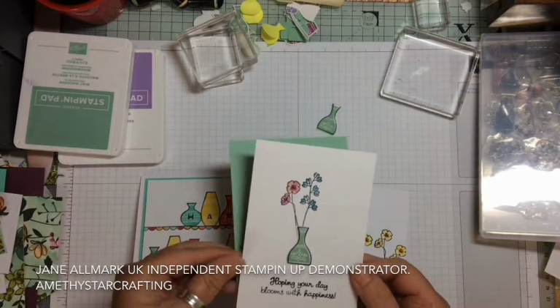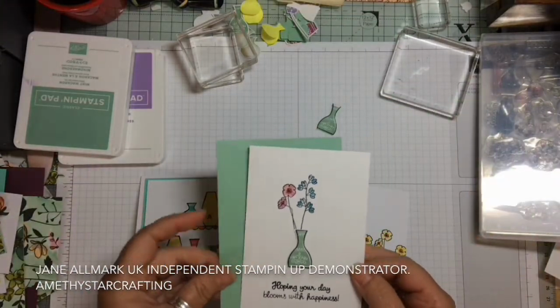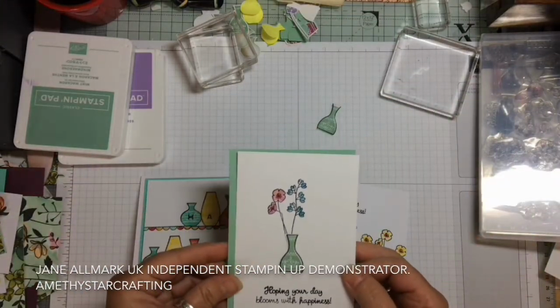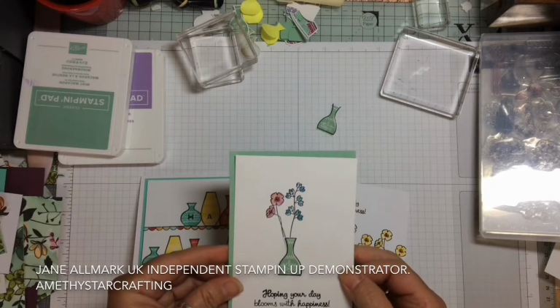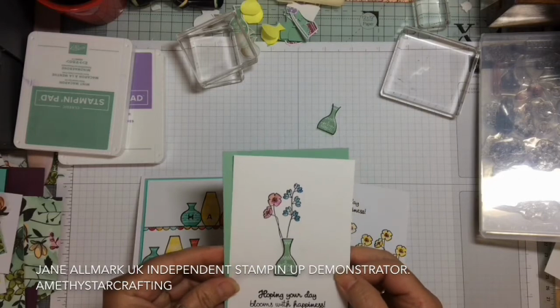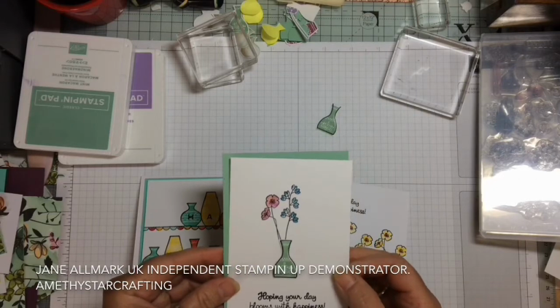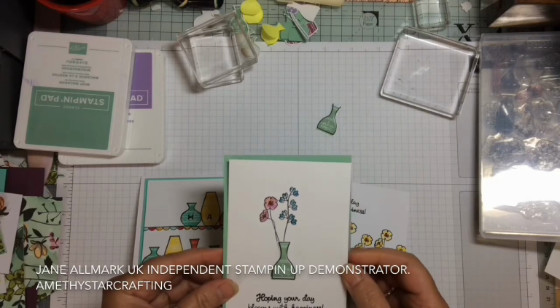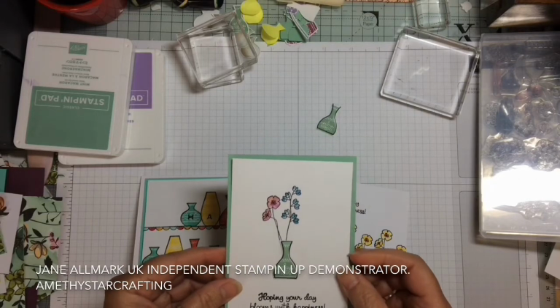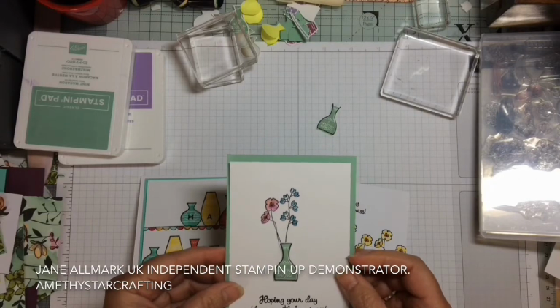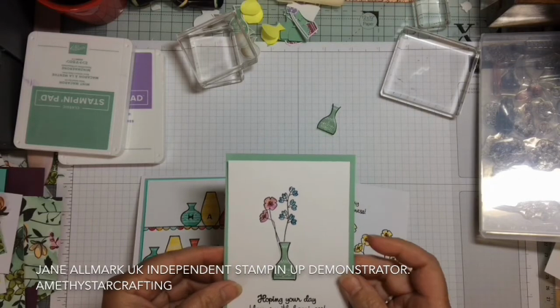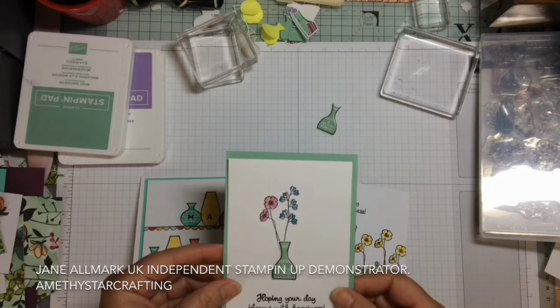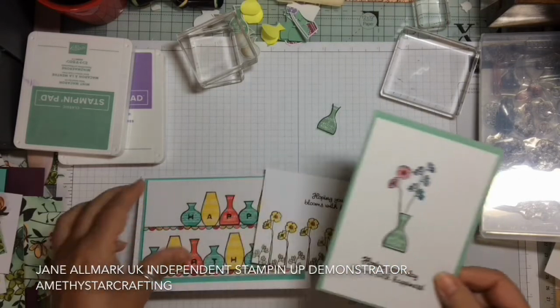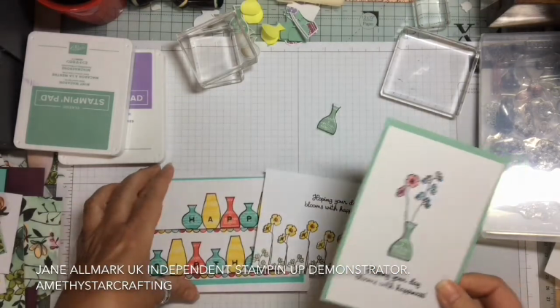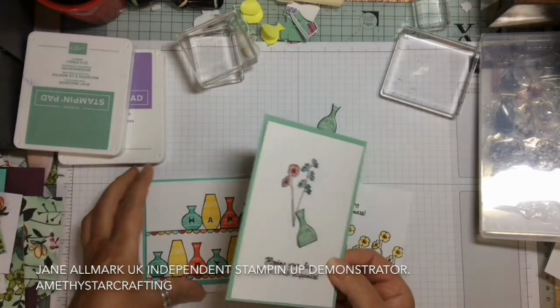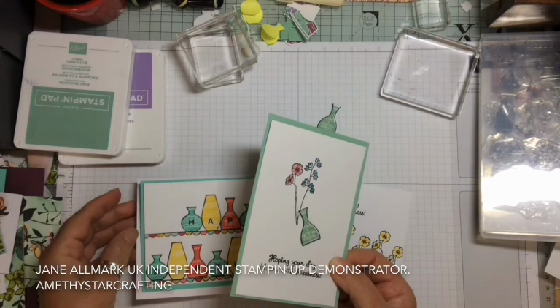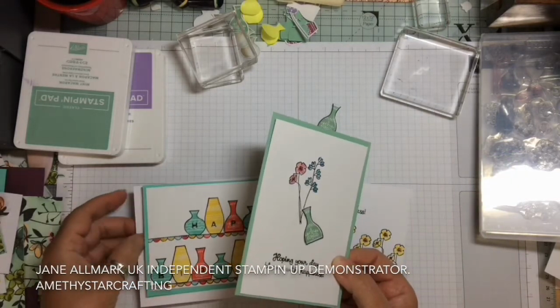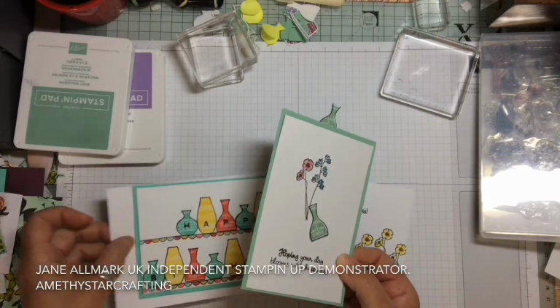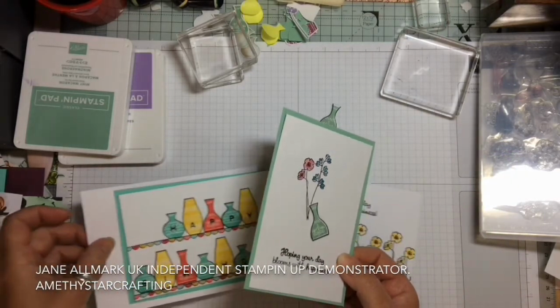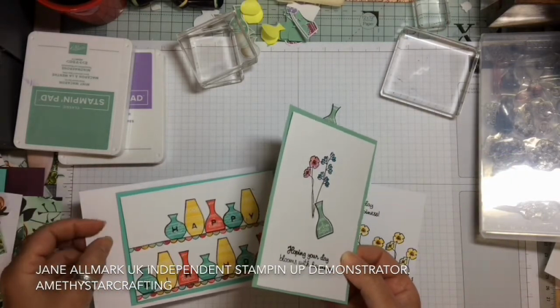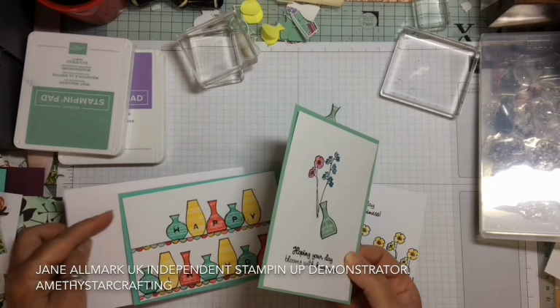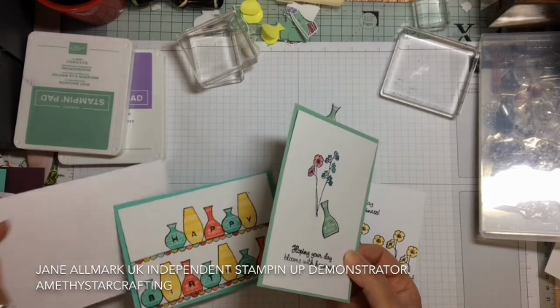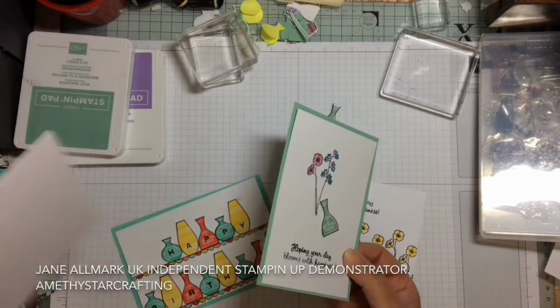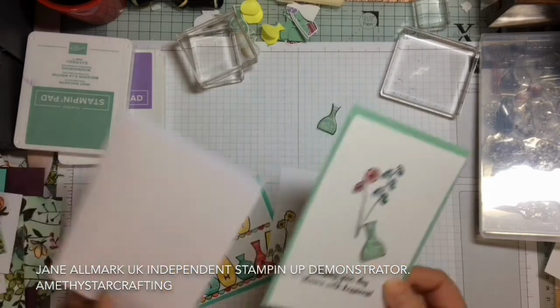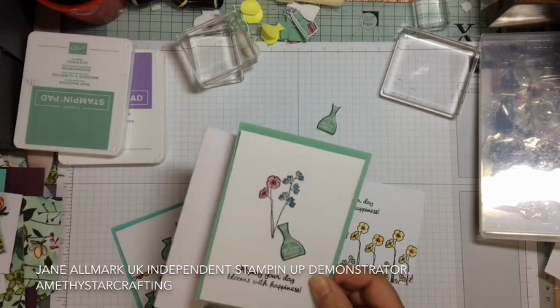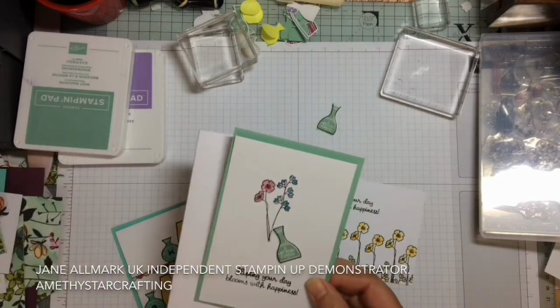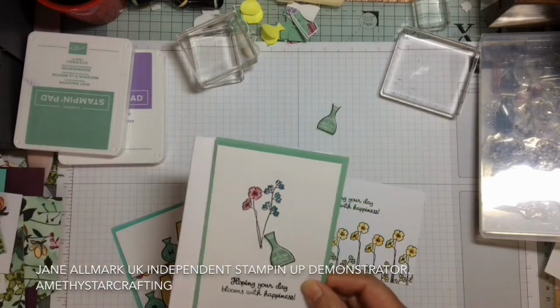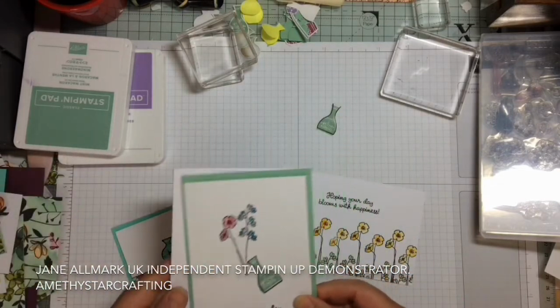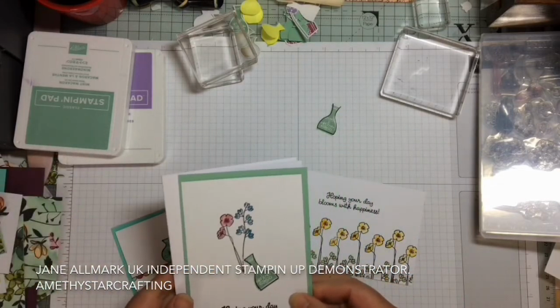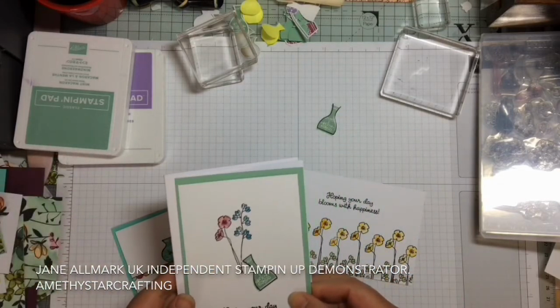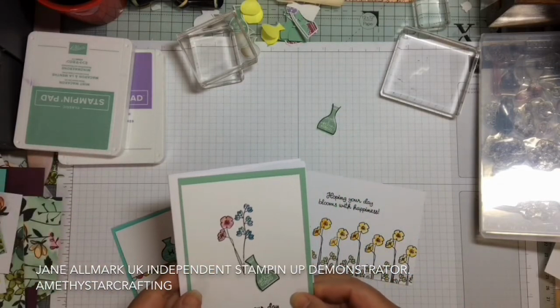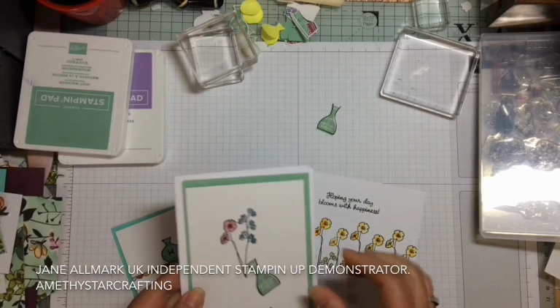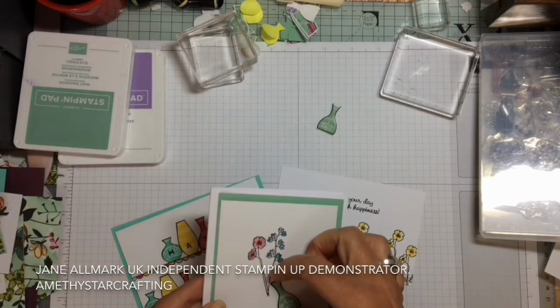All the details as always are in the description box below. Thank you so much for watching me today and look forward to seeing you again soon. Bye bye!